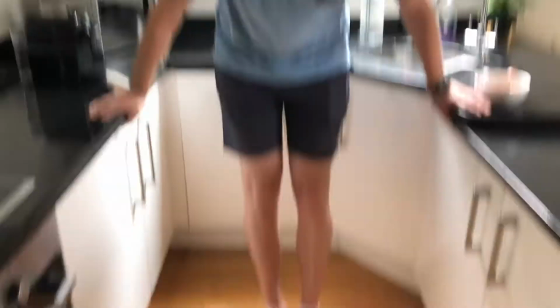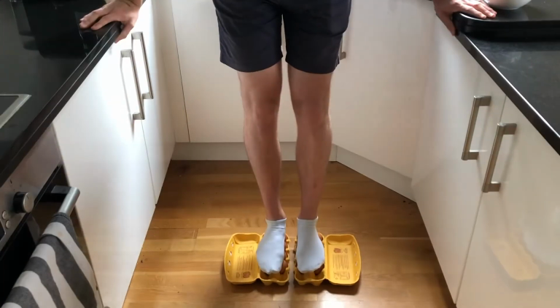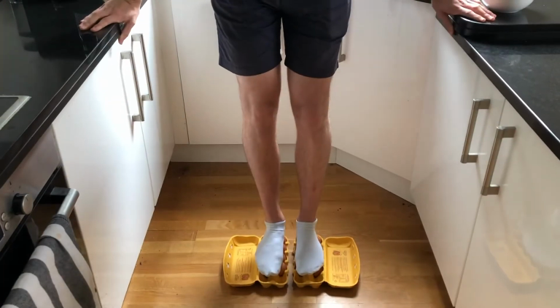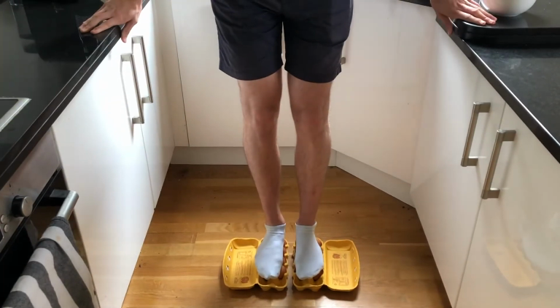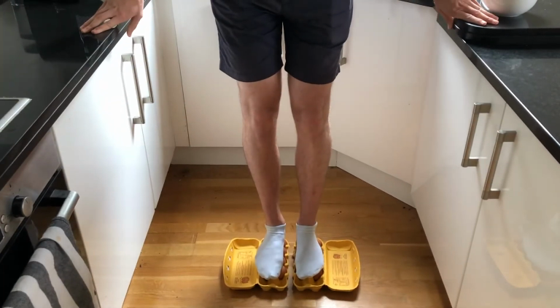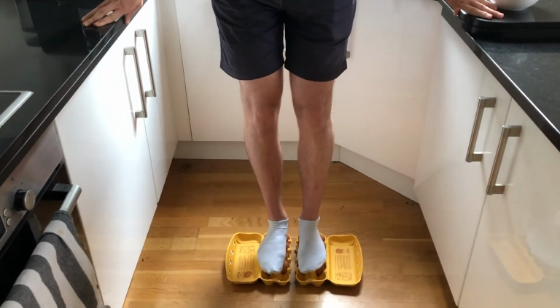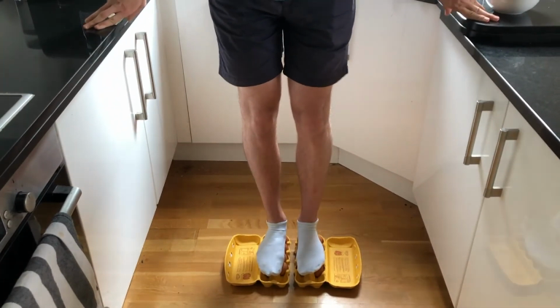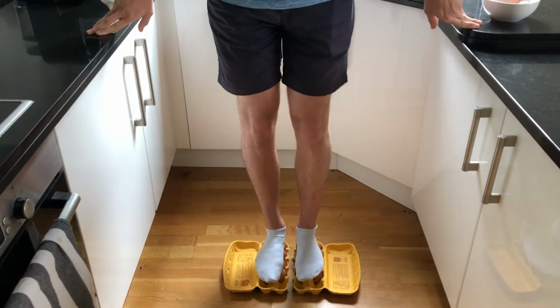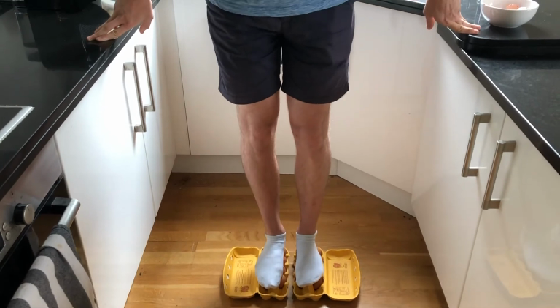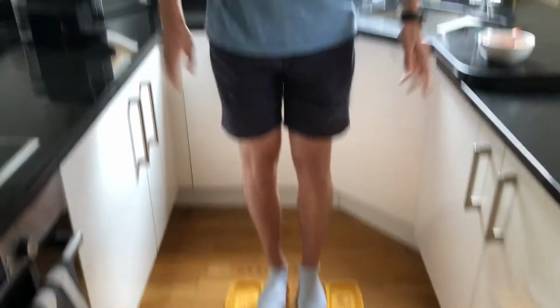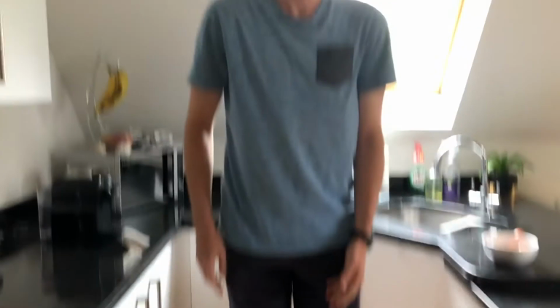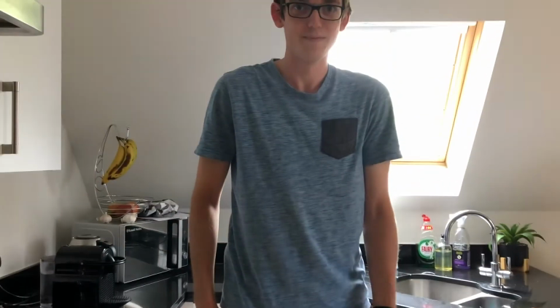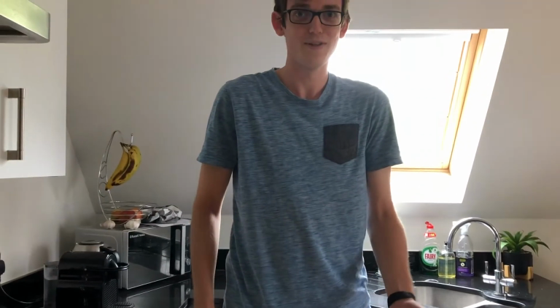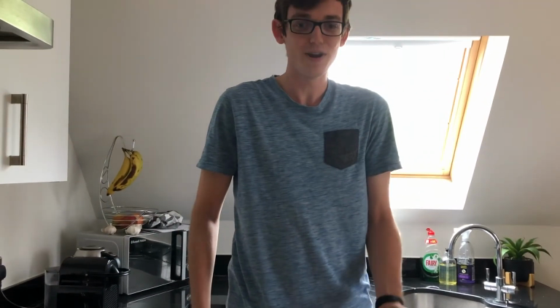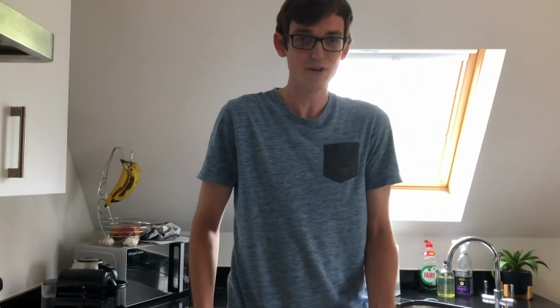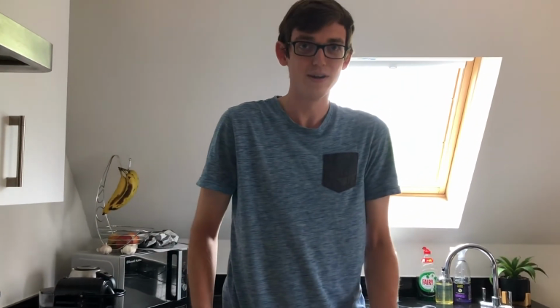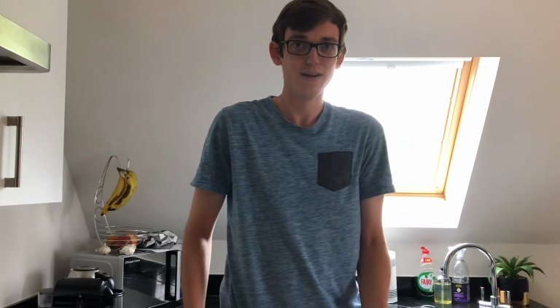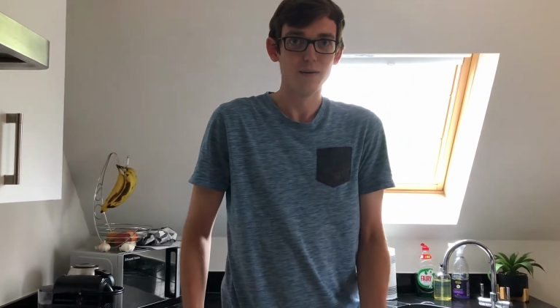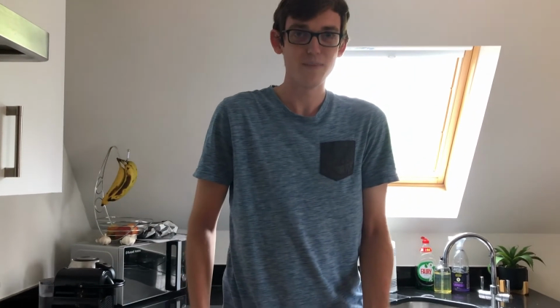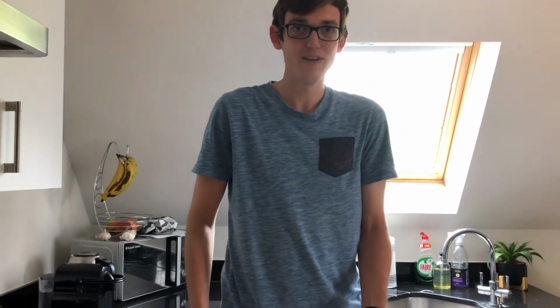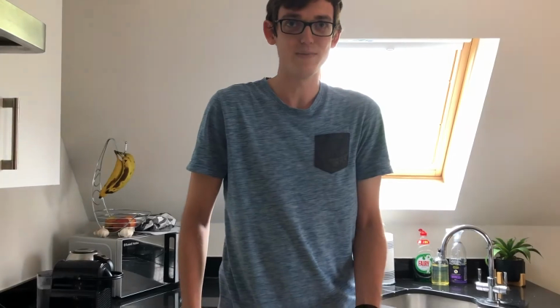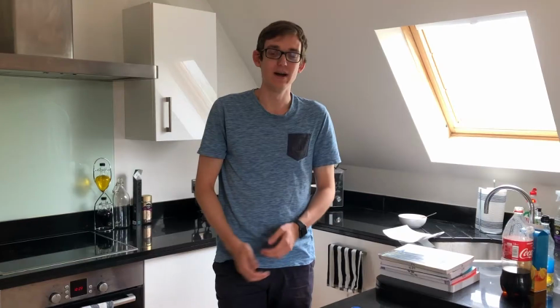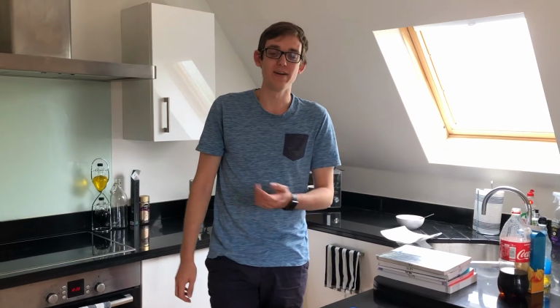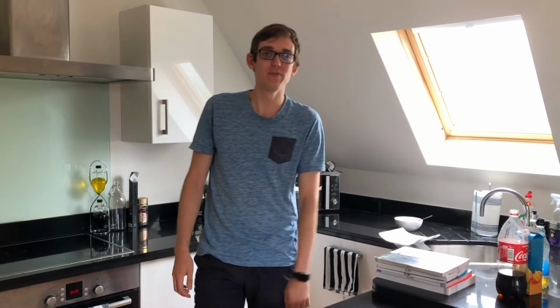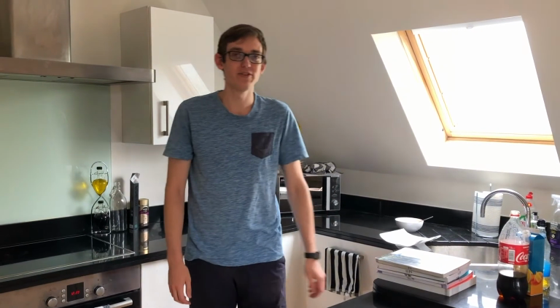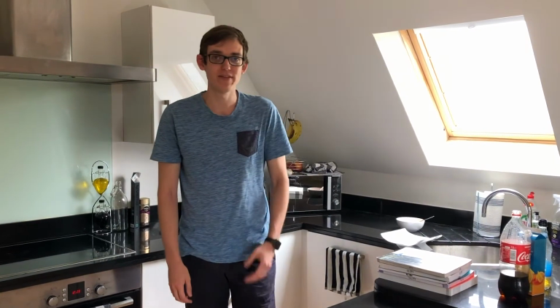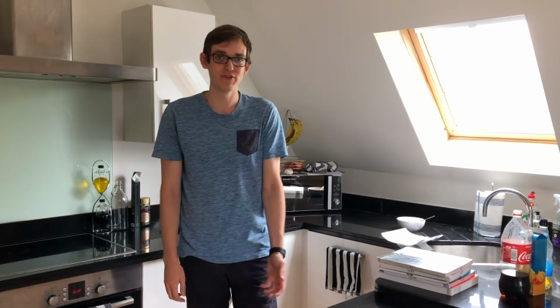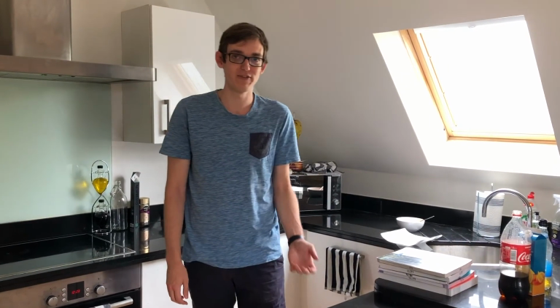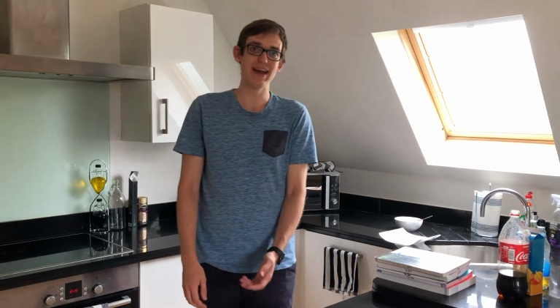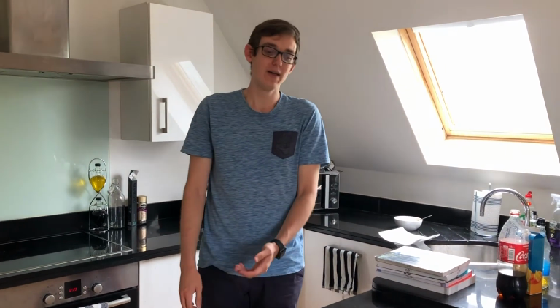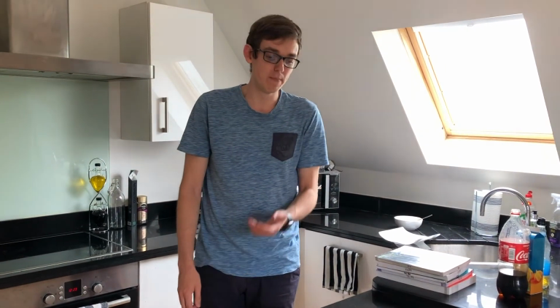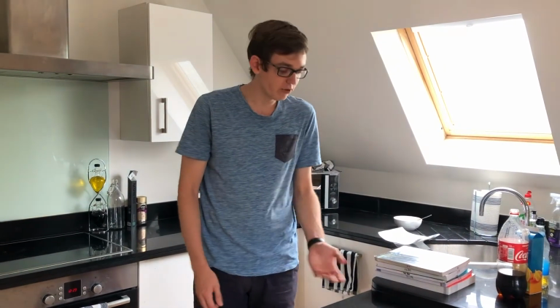Let's see how that goes. Well, one of them broke but I'm still being supported by the eggs. I'll leave it up to you to decide whether that was a success or a failure.